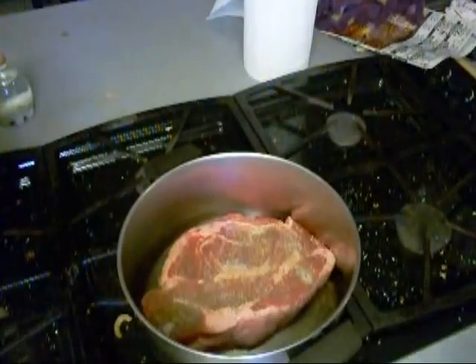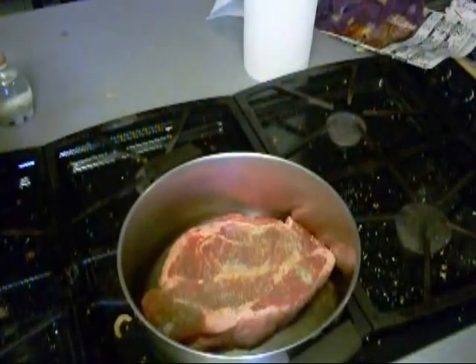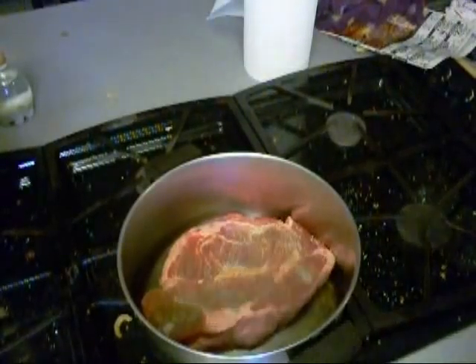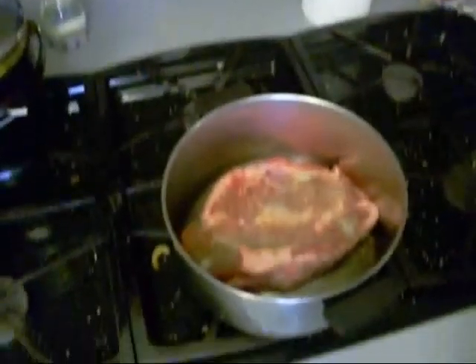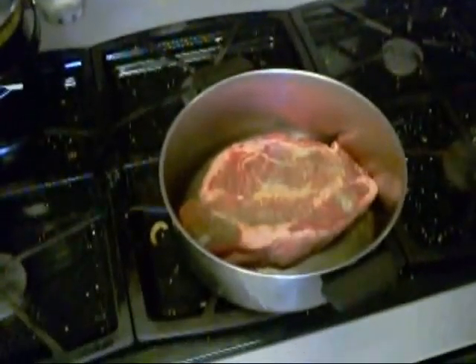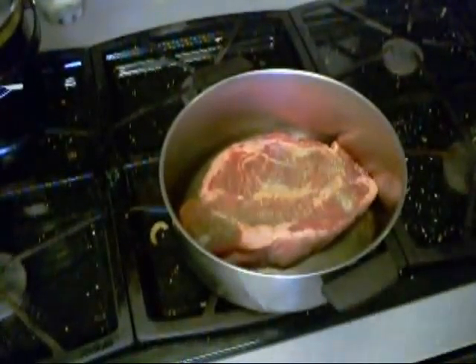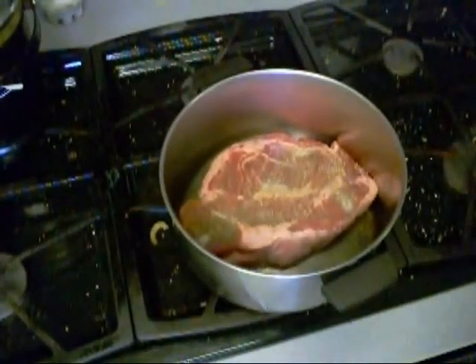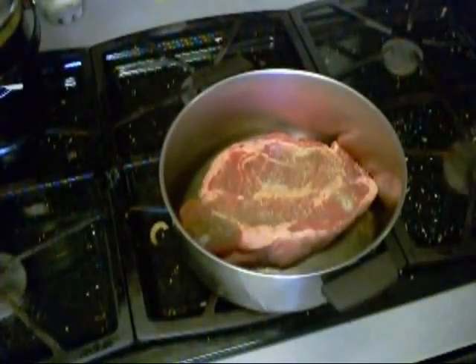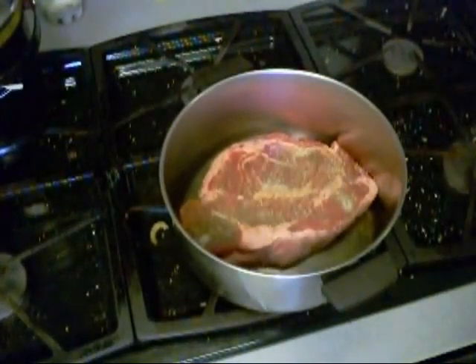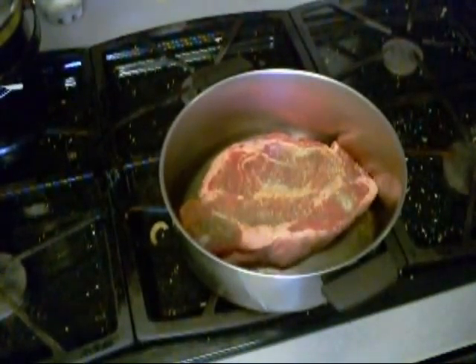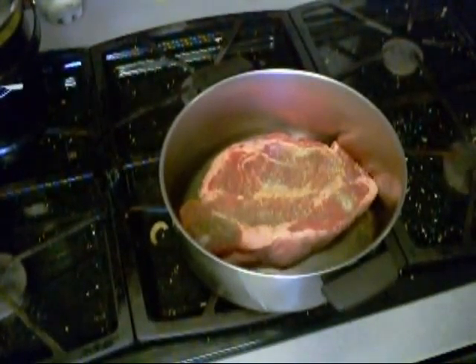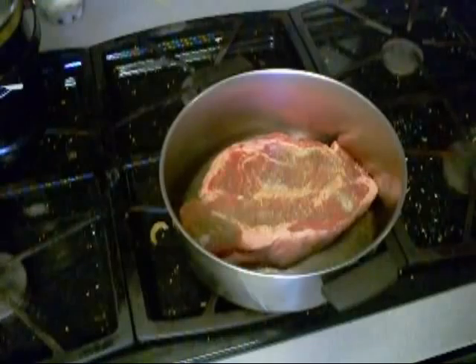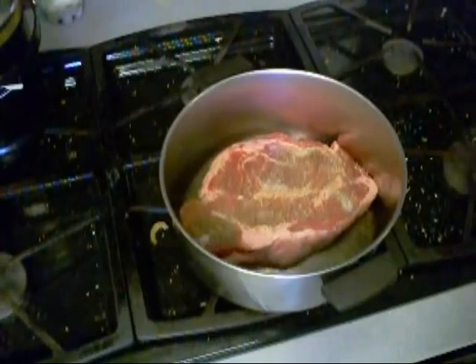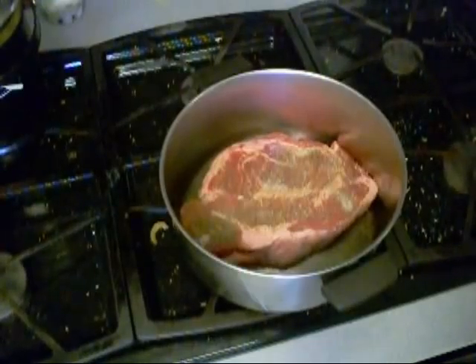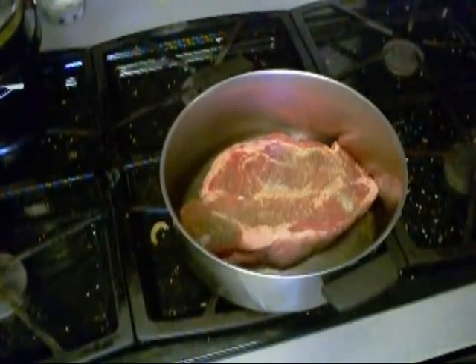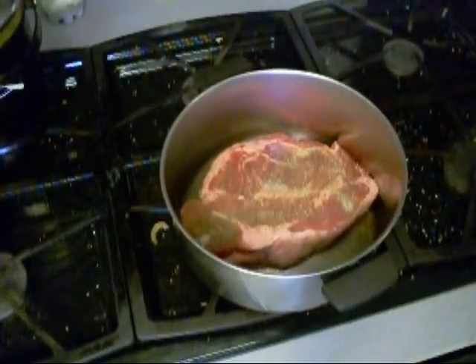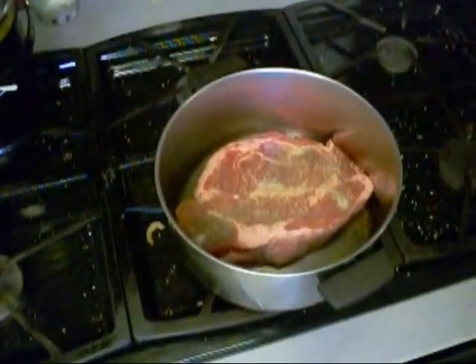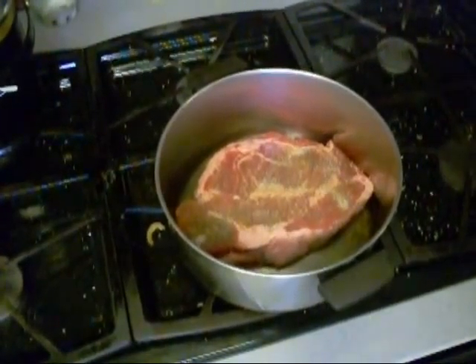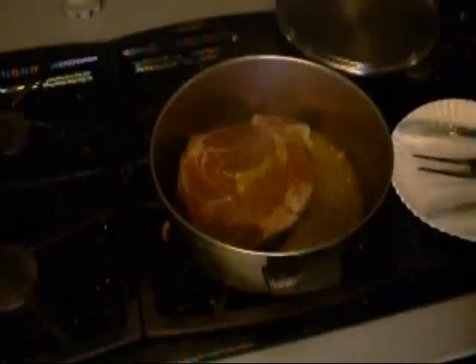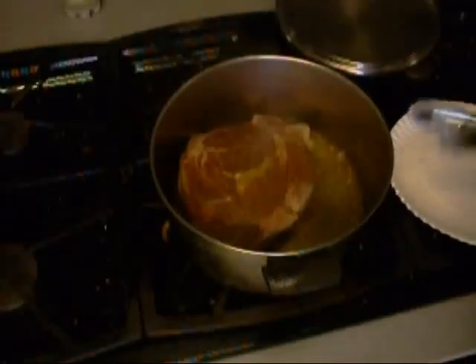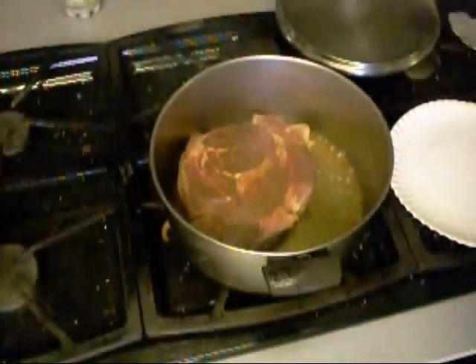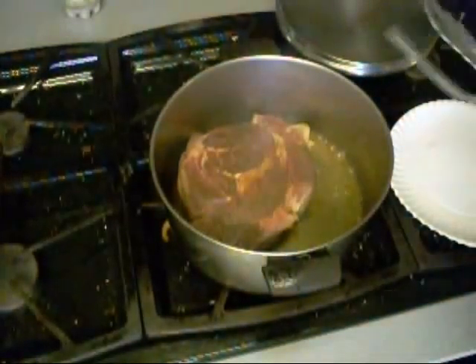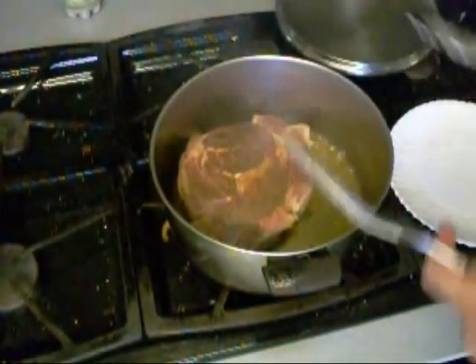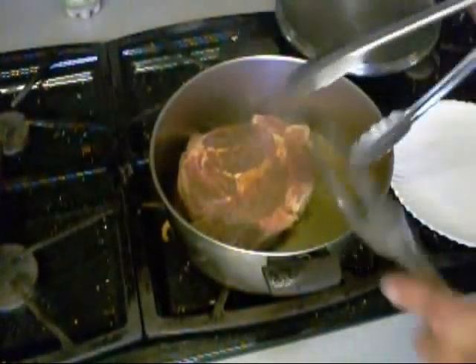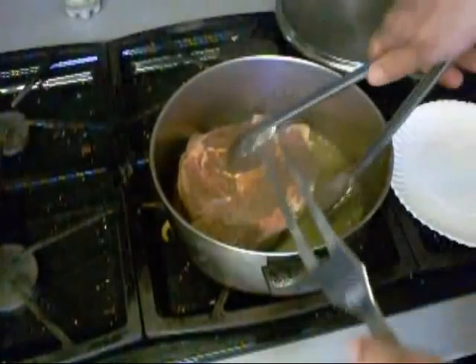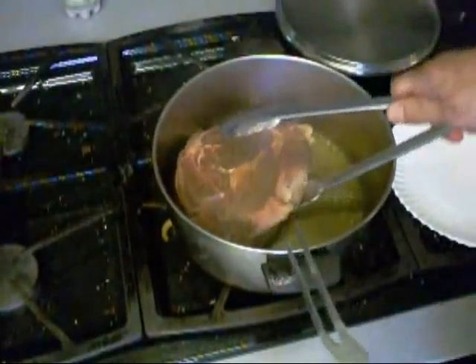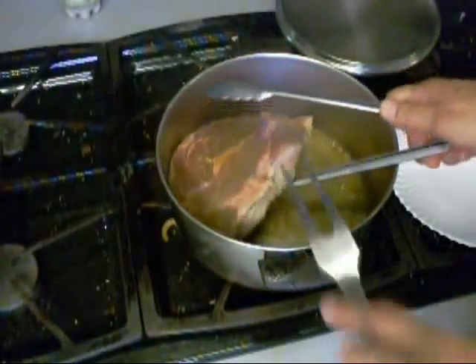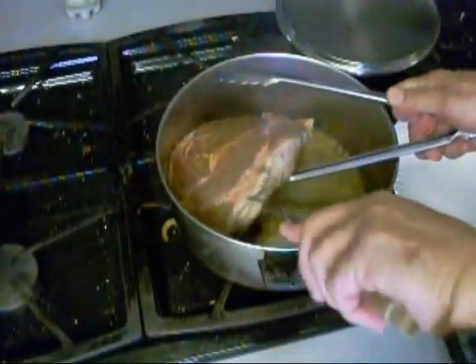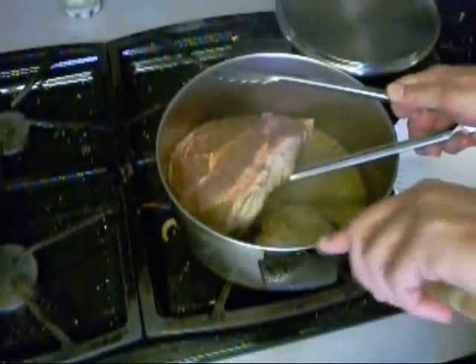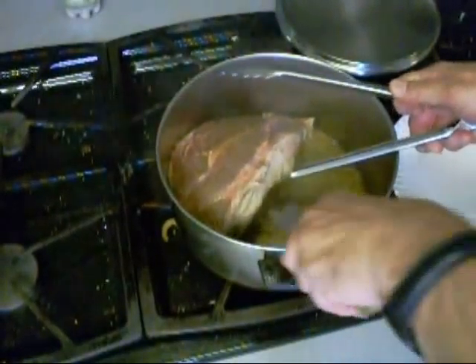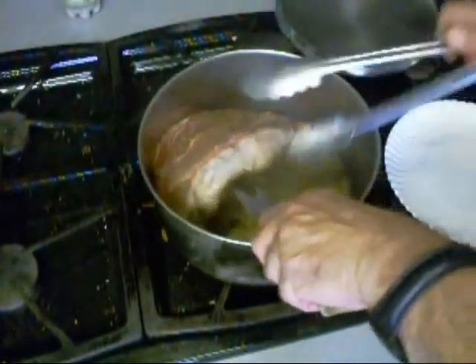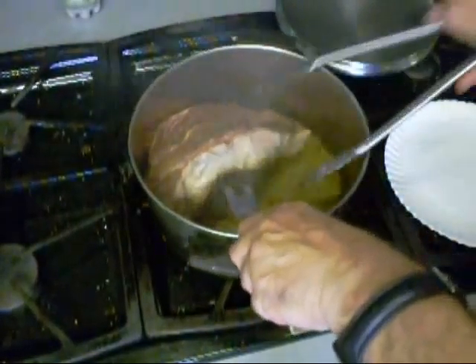My stove's all dirty again — I just cleaned it a week ago, dirty again. Imagine that, we cook every day. All right, looks like time to flip it around to the other side.